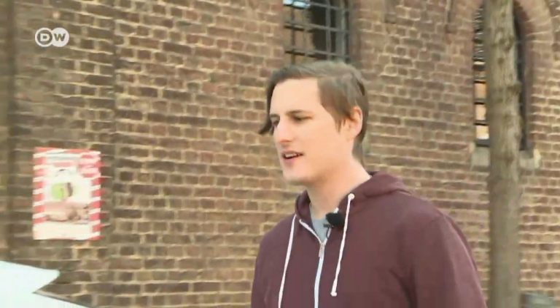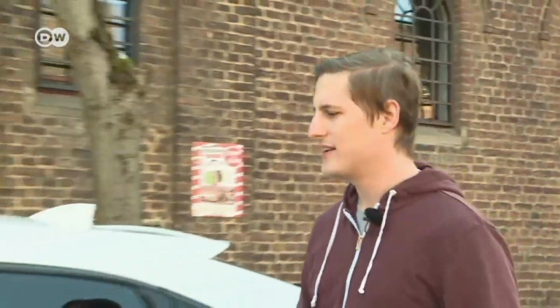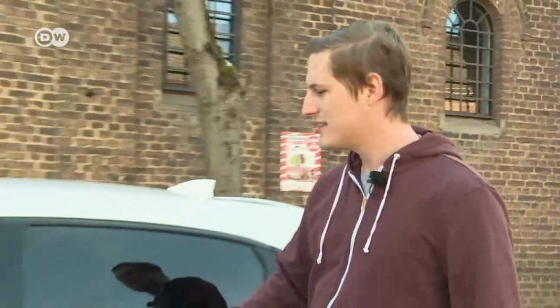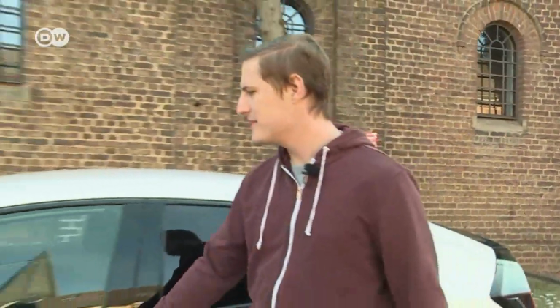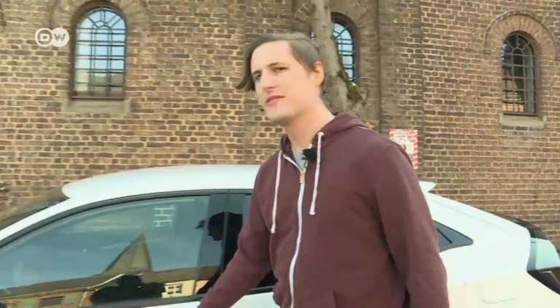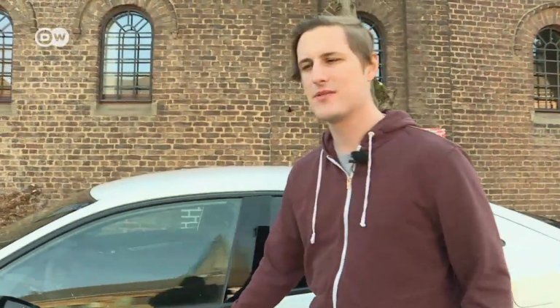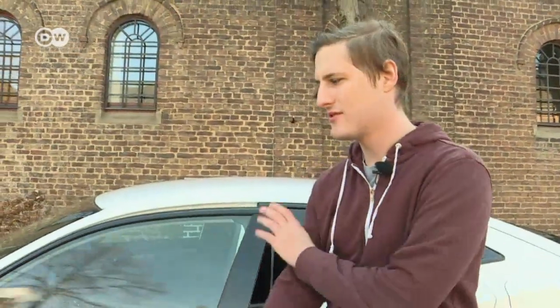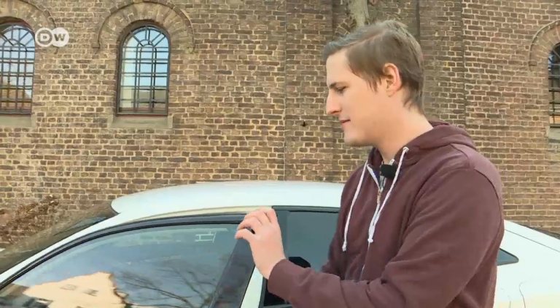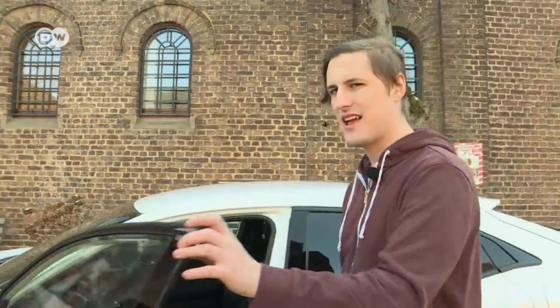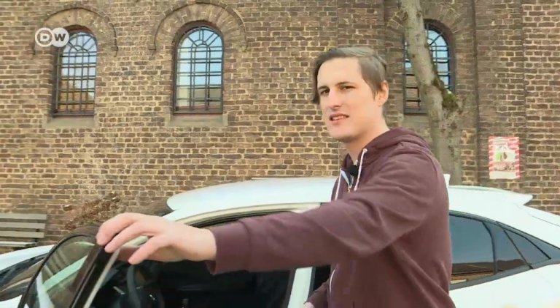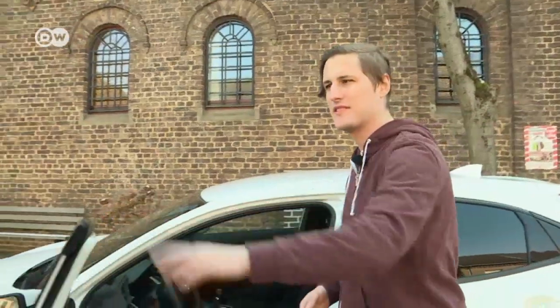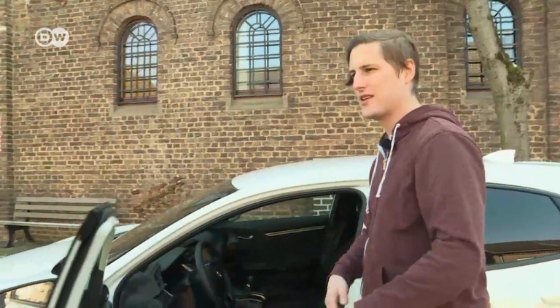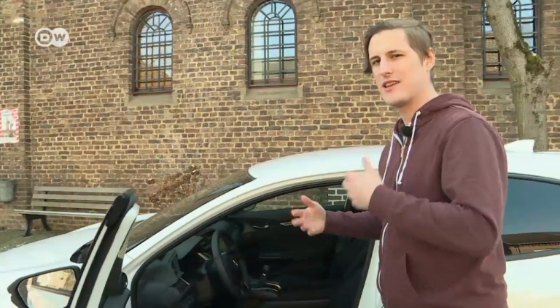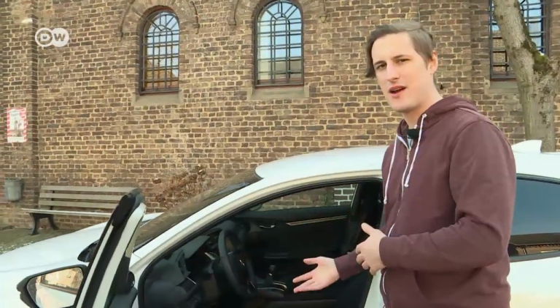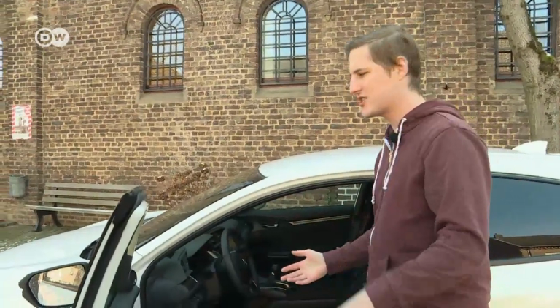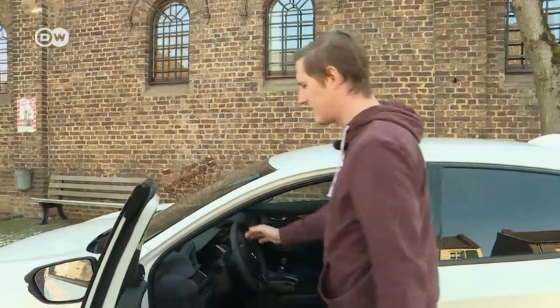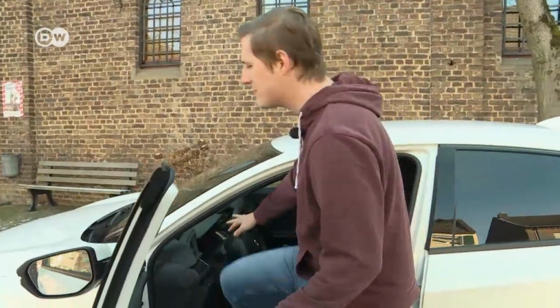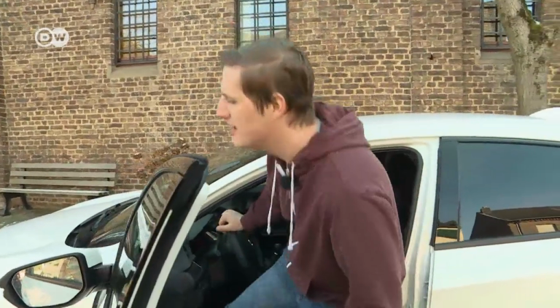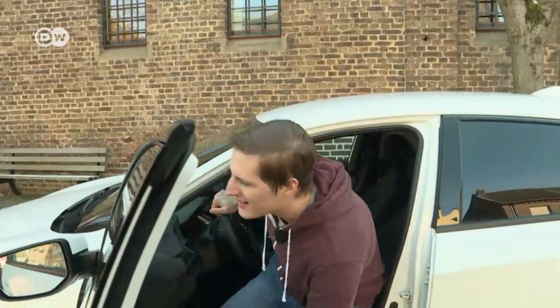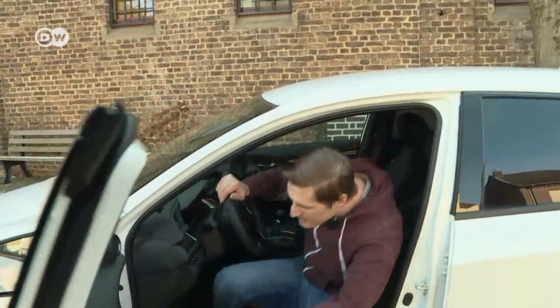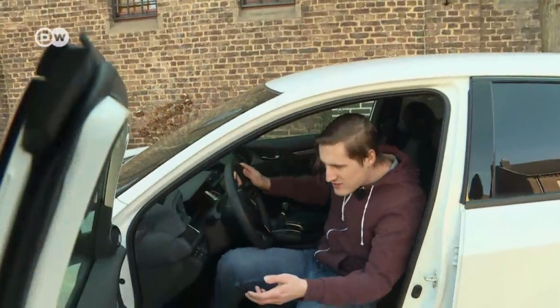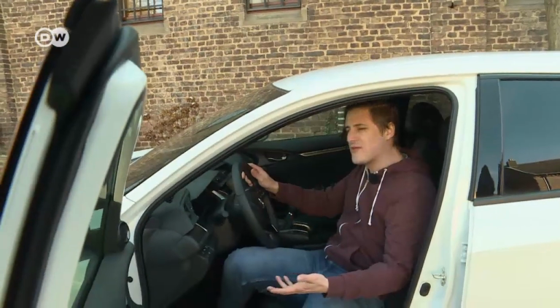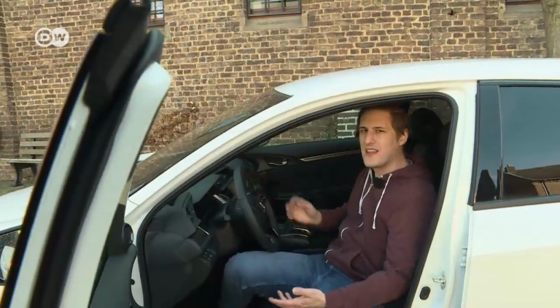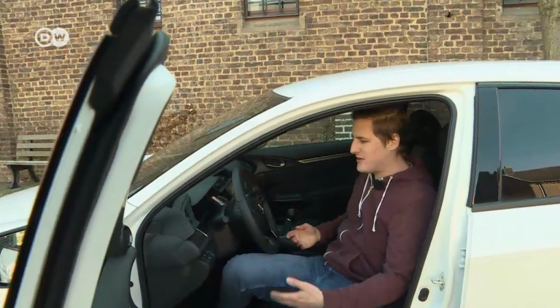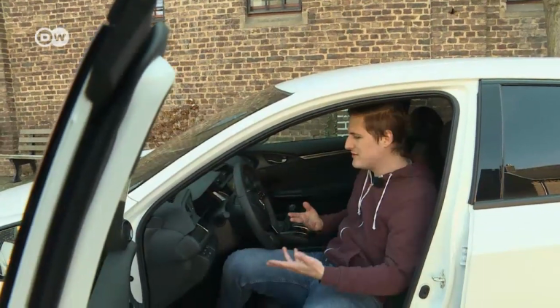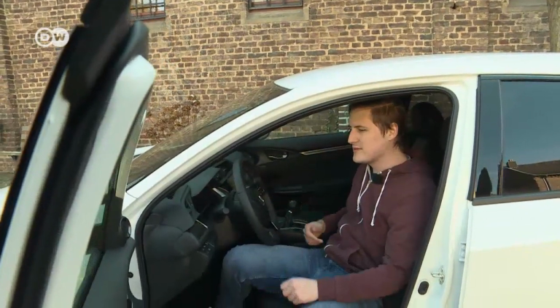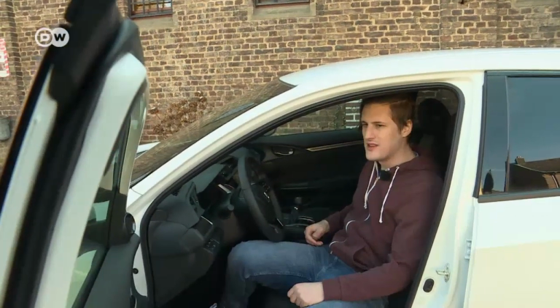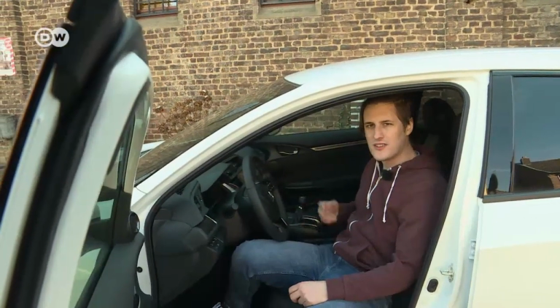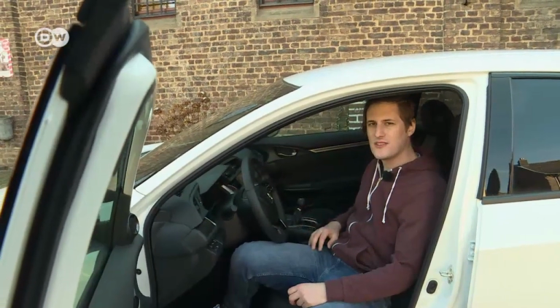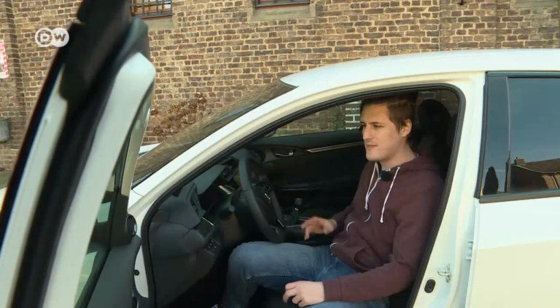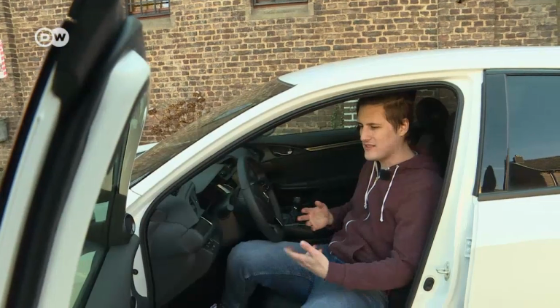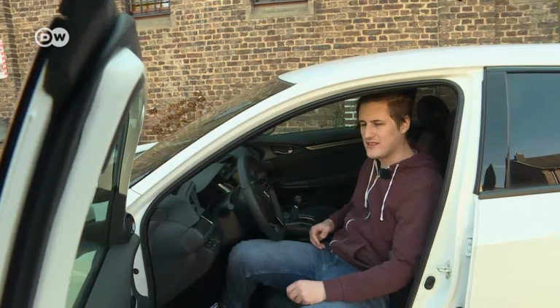The first thing Andre notices about the Civic is the low seats — it feels more like climbing into a sports car than a compact. On the road, the low seats reinforce the sports car feeling, and he misses that in other compacts.